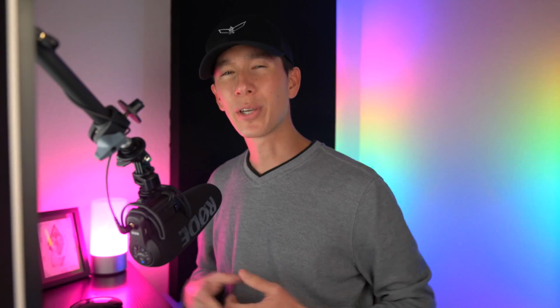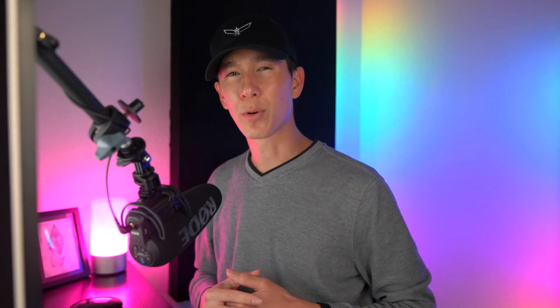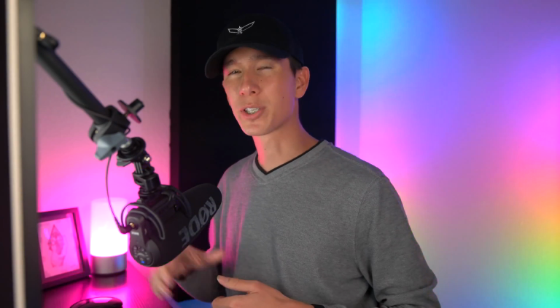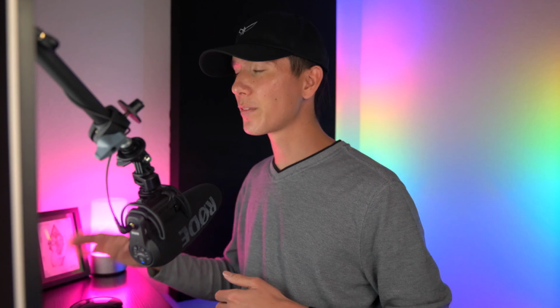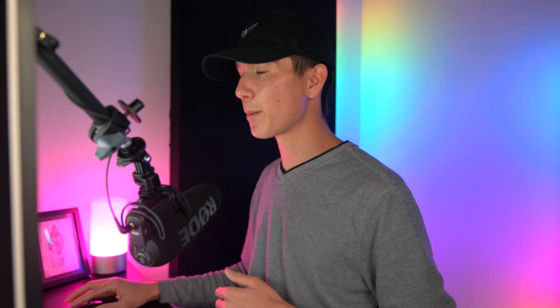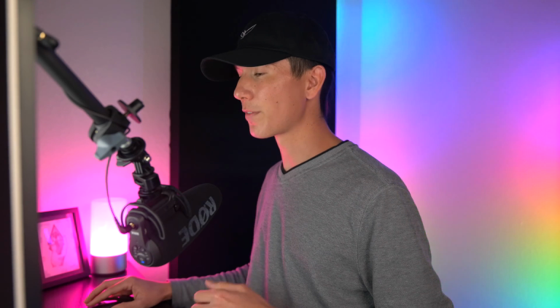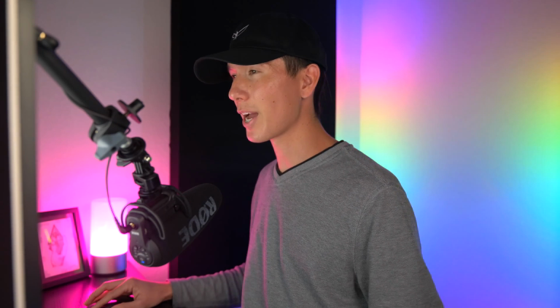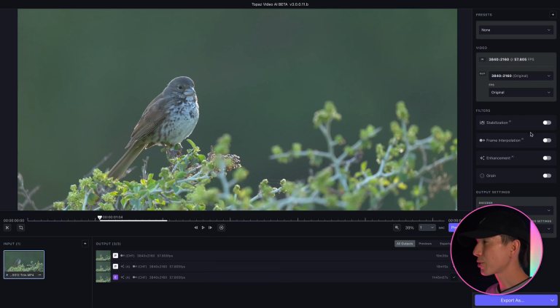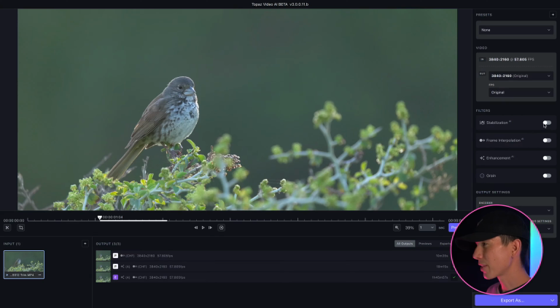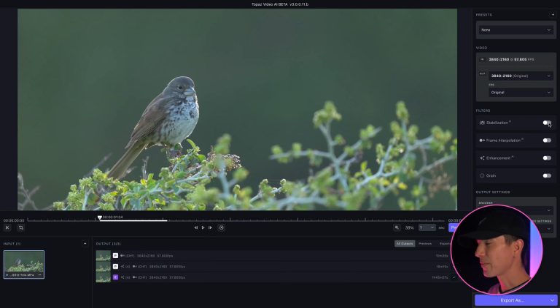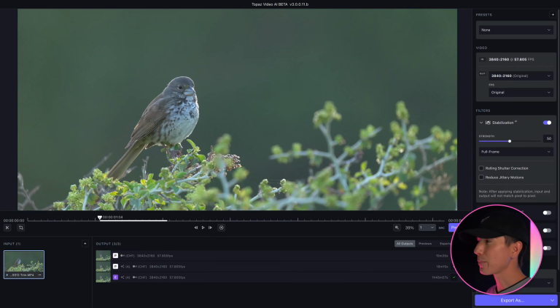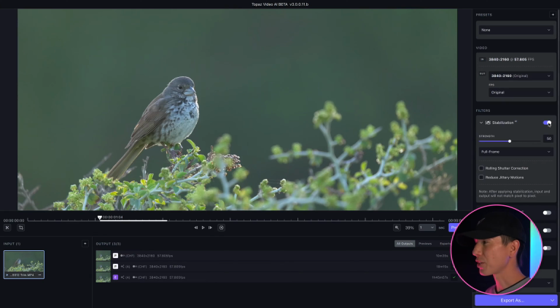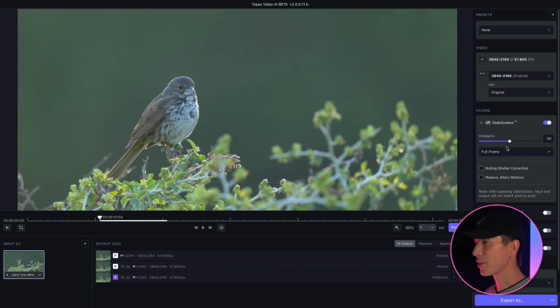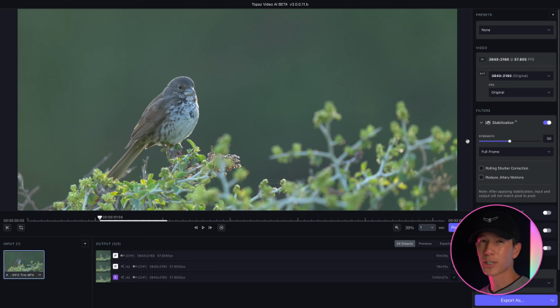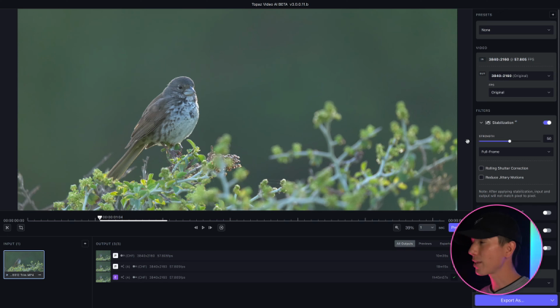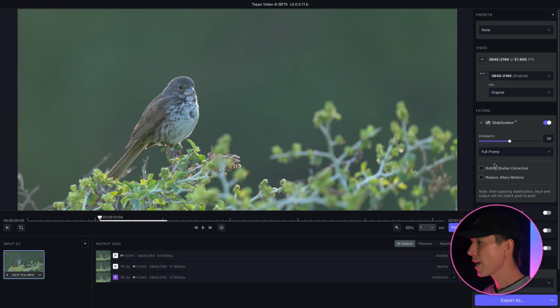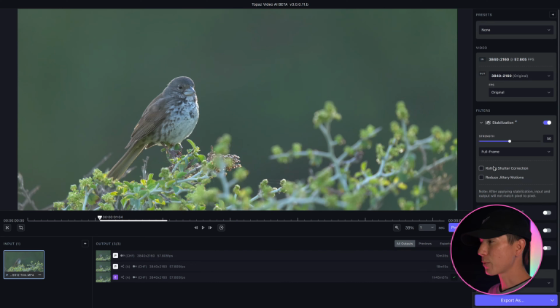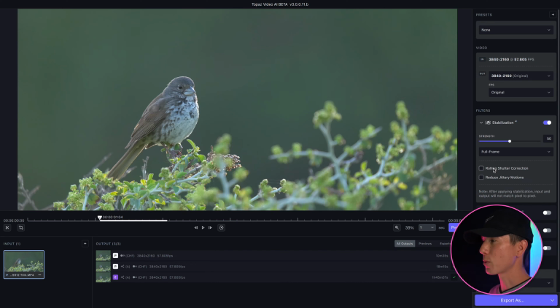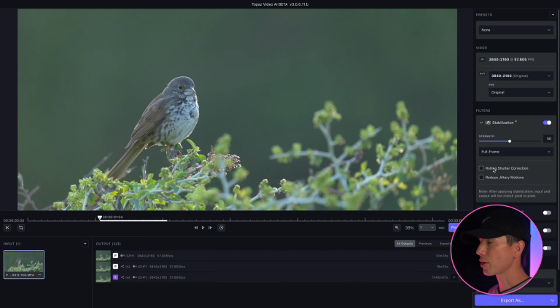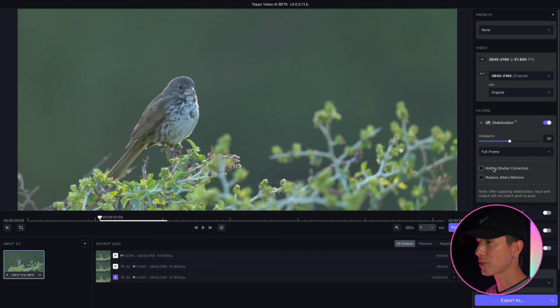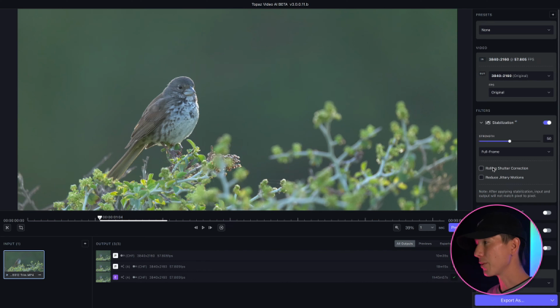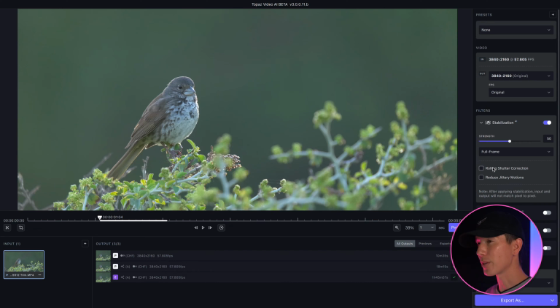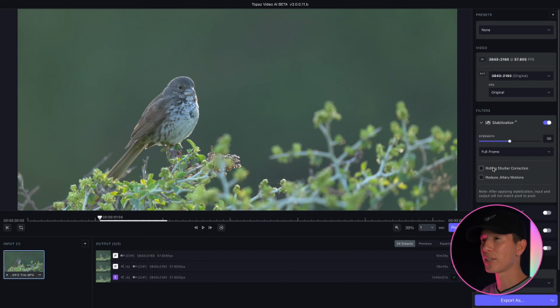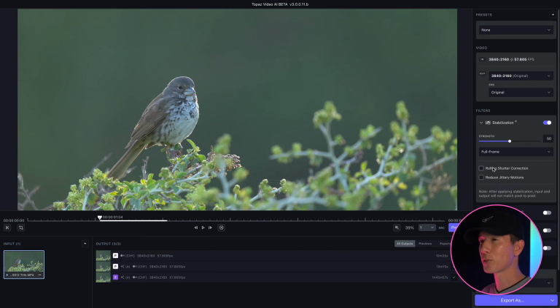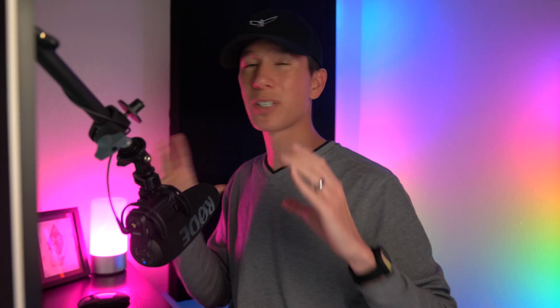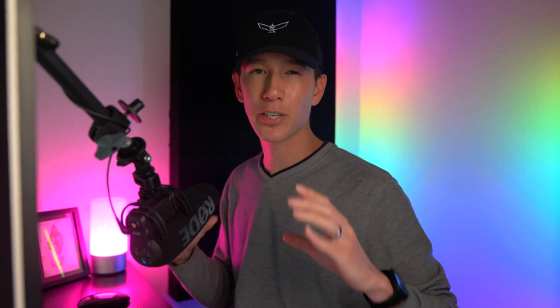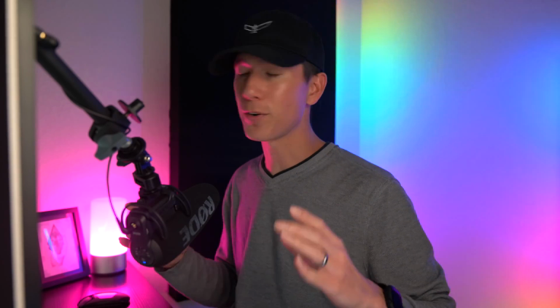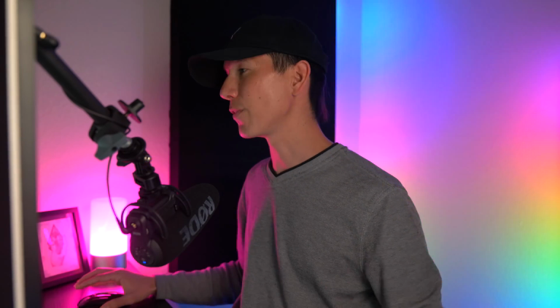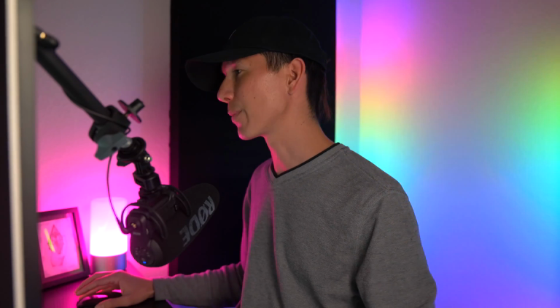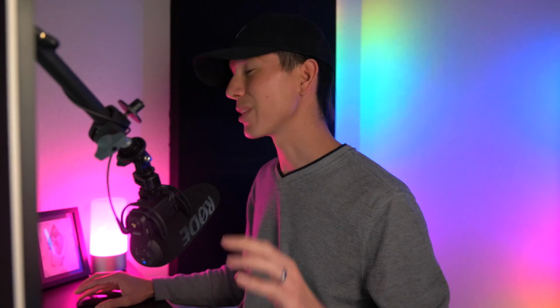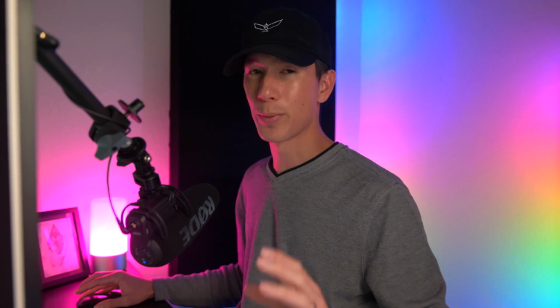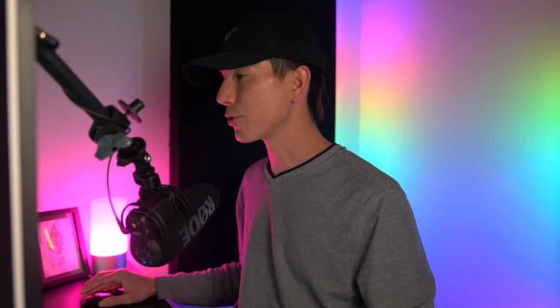When you get into the program, you'll see a couple of different options off to the side. Starting off to the side, we've got stabilization right here. You can adjust the strength on it and even correct for rolling shutter if you need to. The stabilization will just help stabilize shaky footage if you had something that was a little bit out of control.